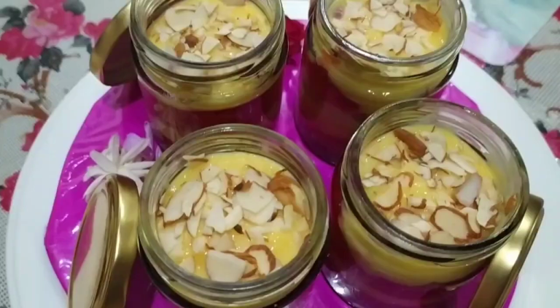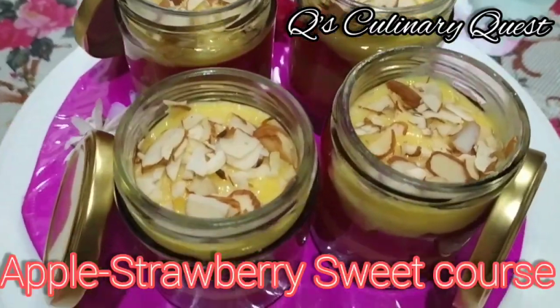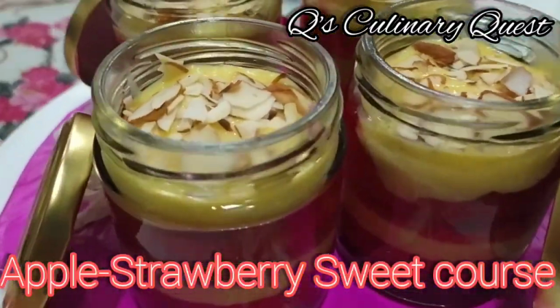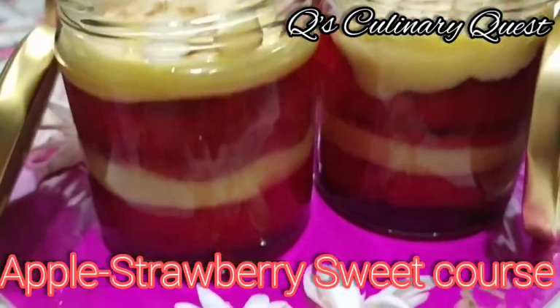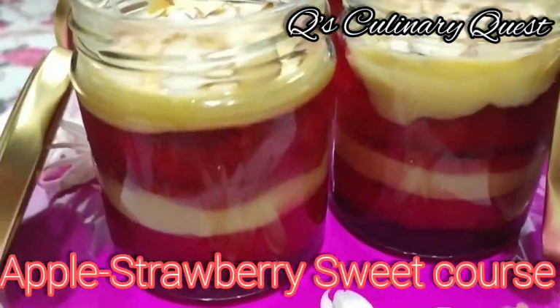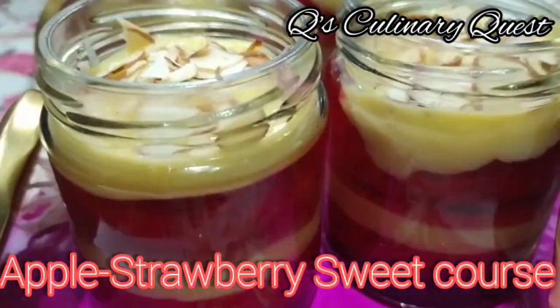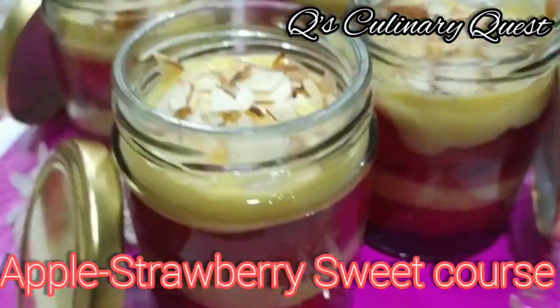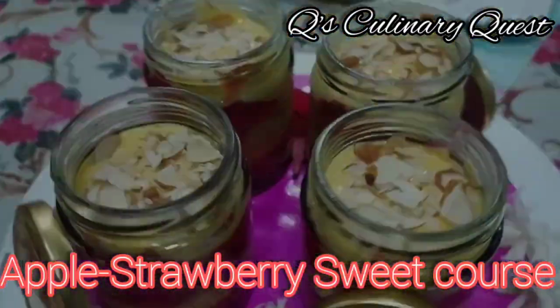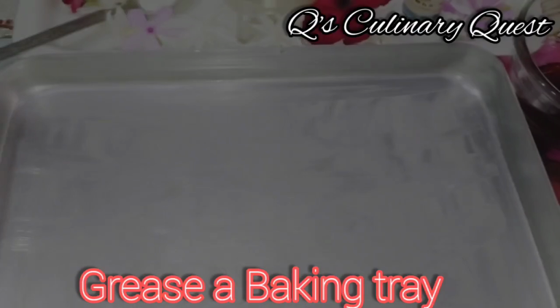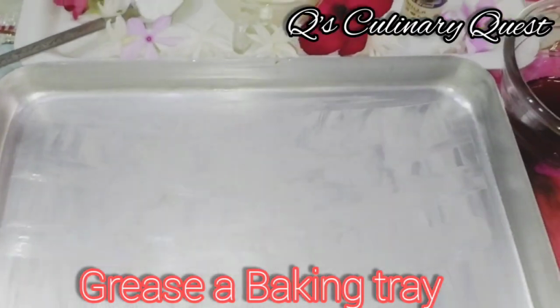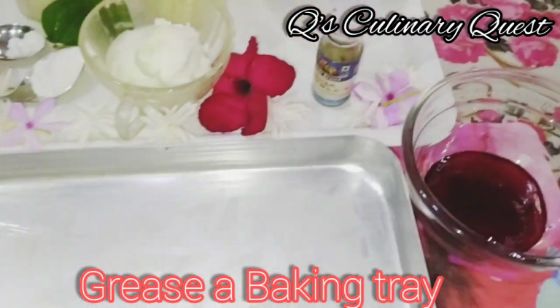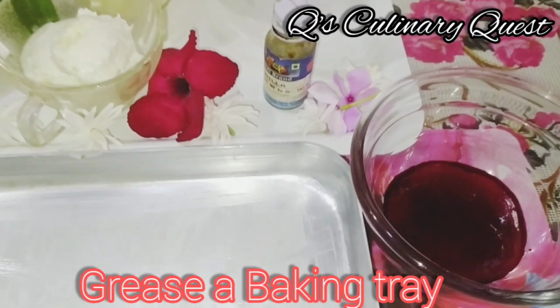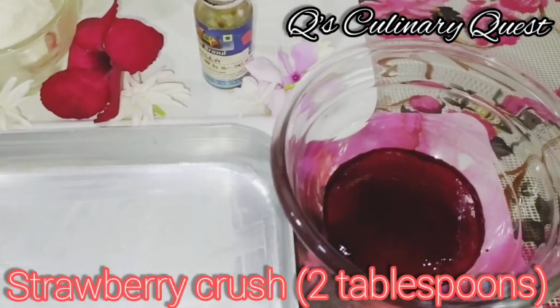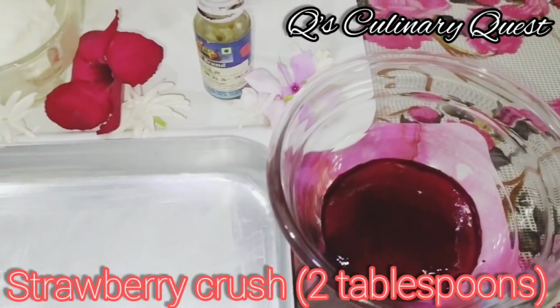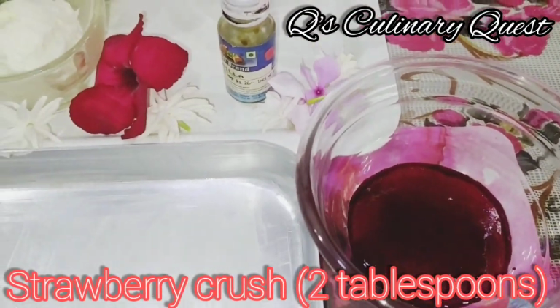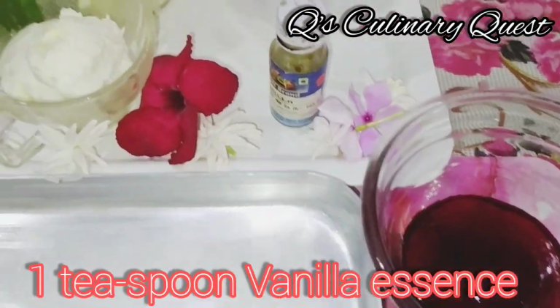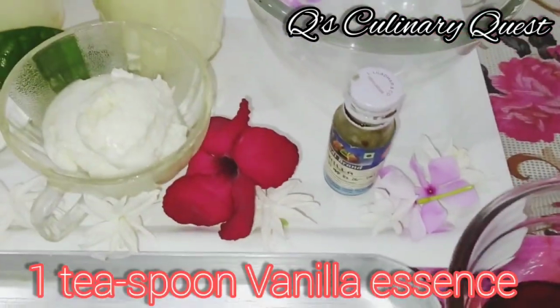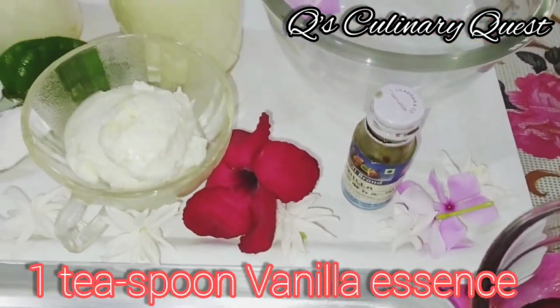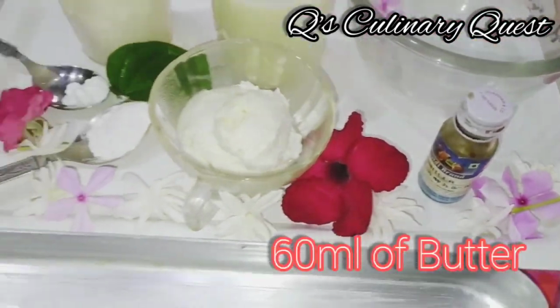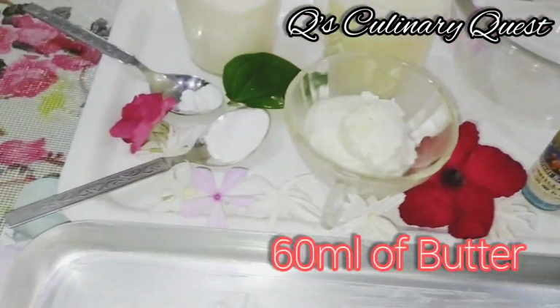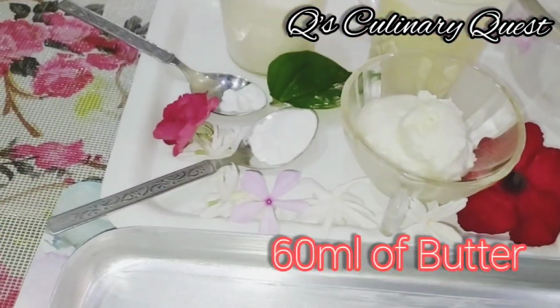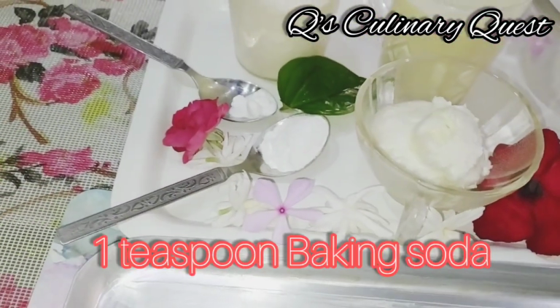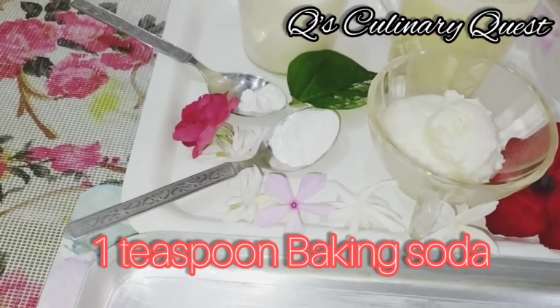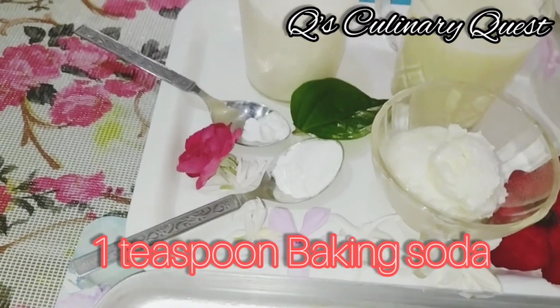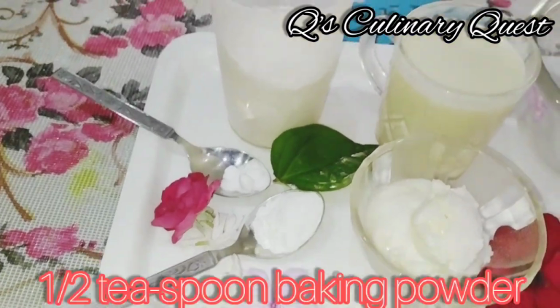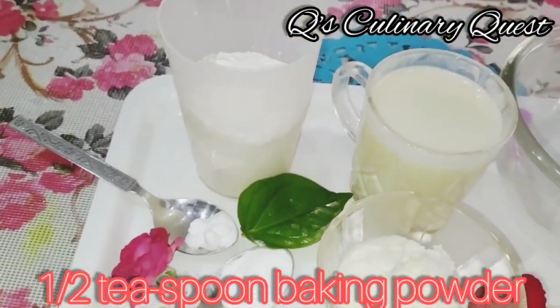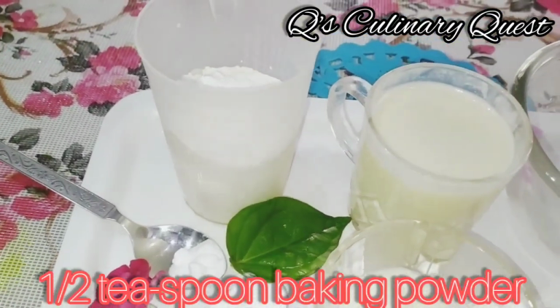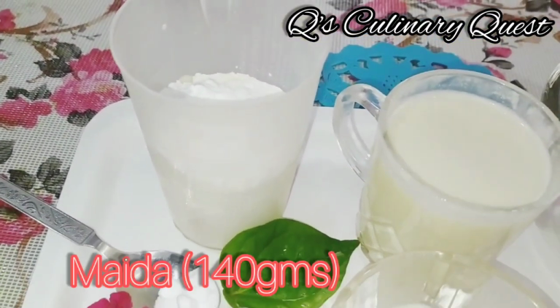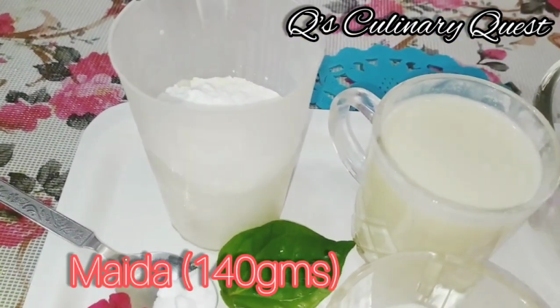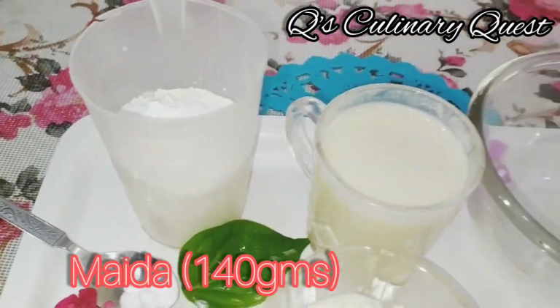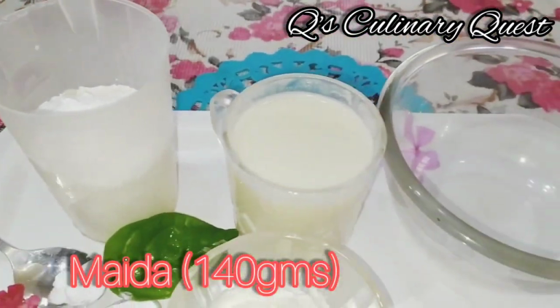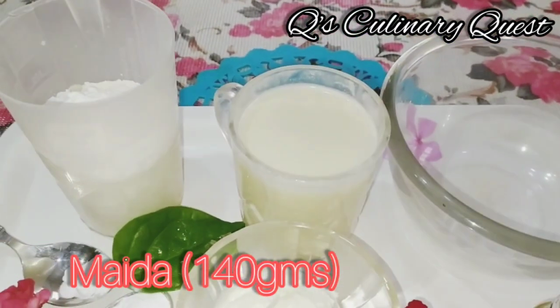Apple Strawberry Sweet Coast. You'll need to grease a baking tray. Take Strawberry Crush, Vanilla Essence, Butter, Baking Soda, Baking Powder, Maida, and Milkmaid.